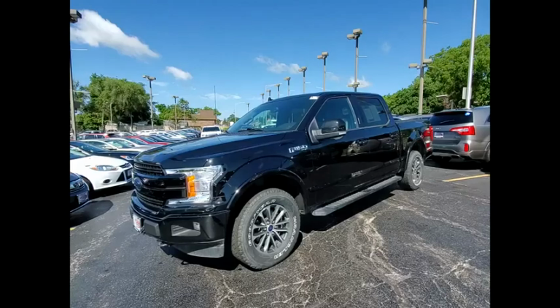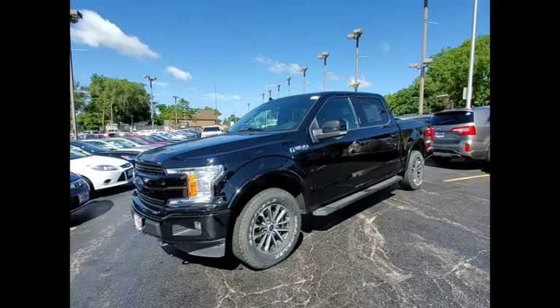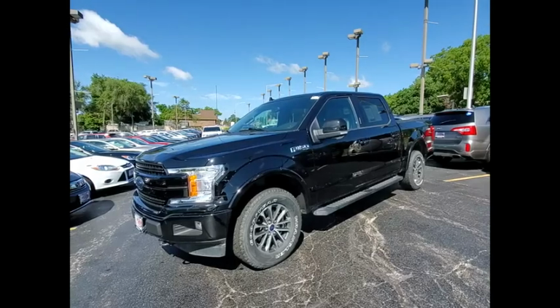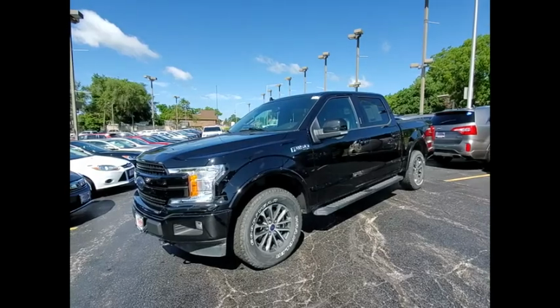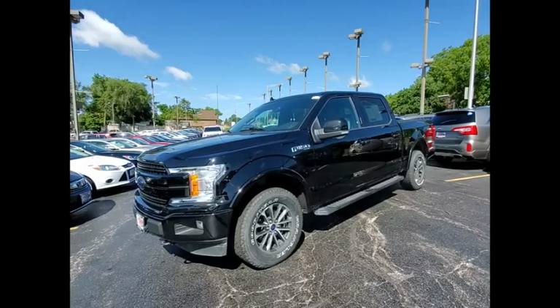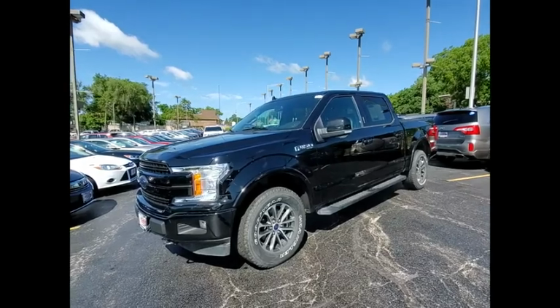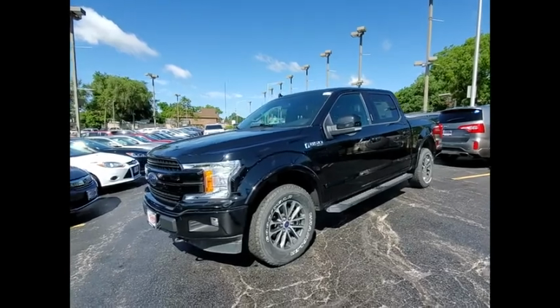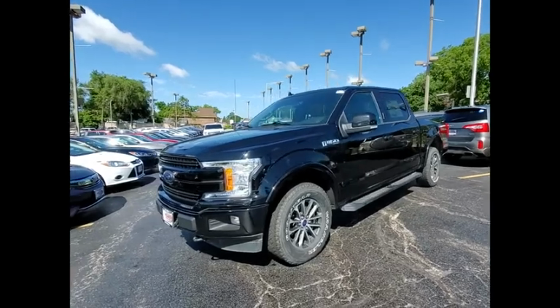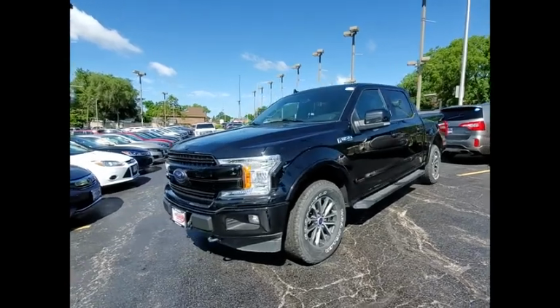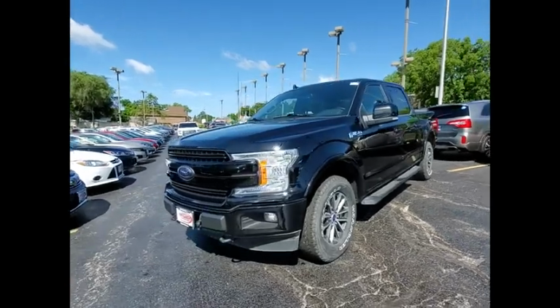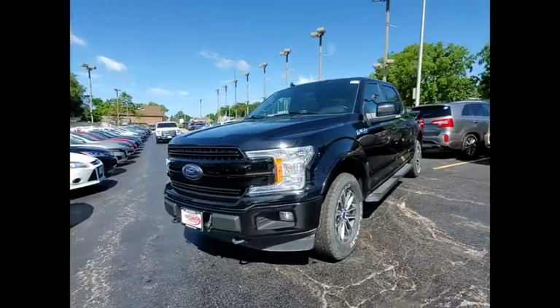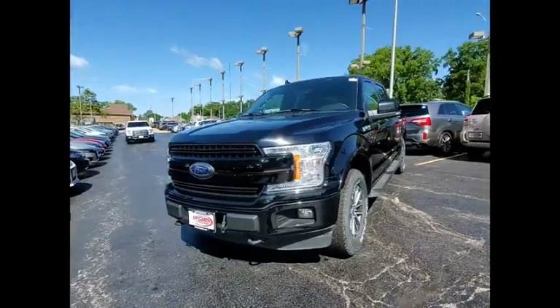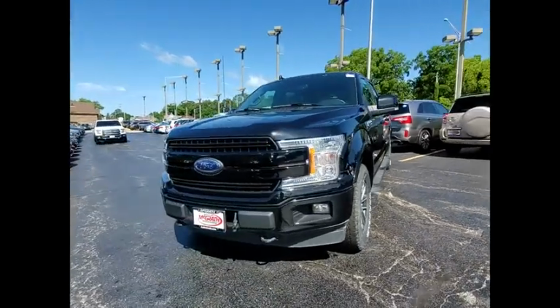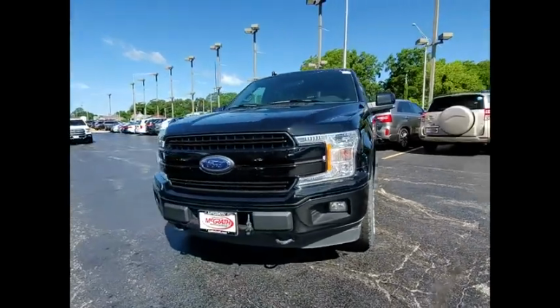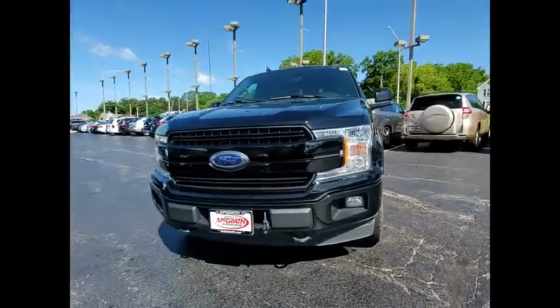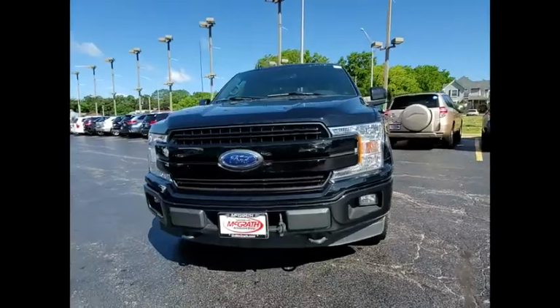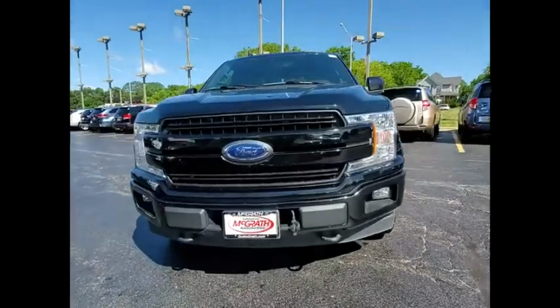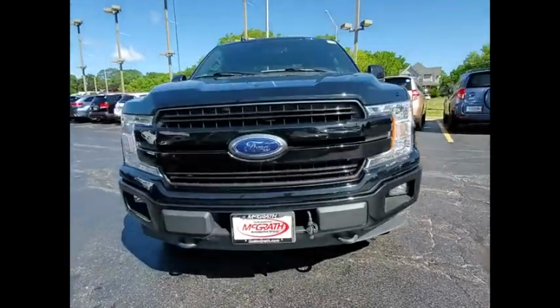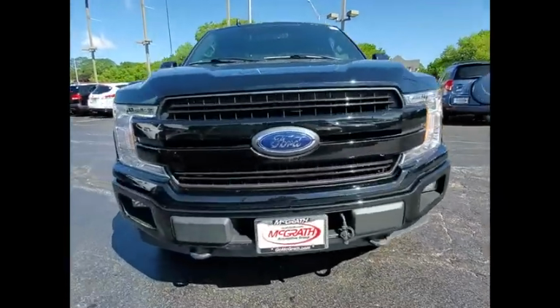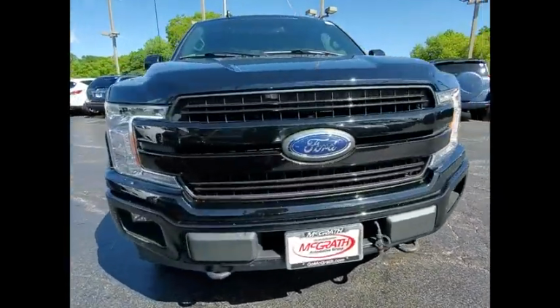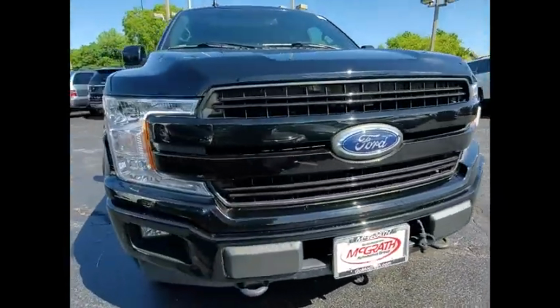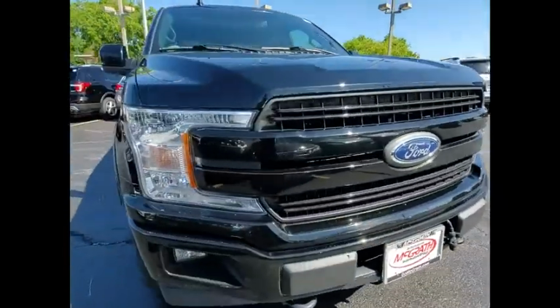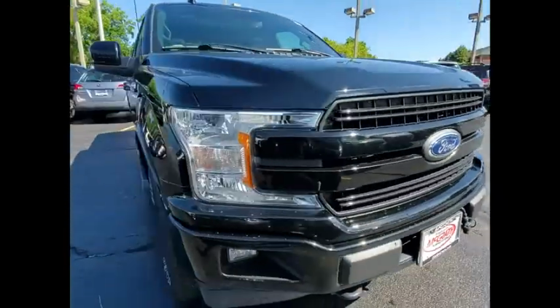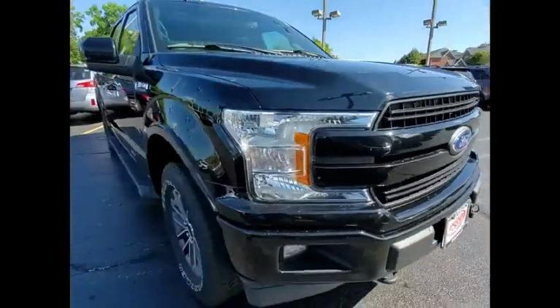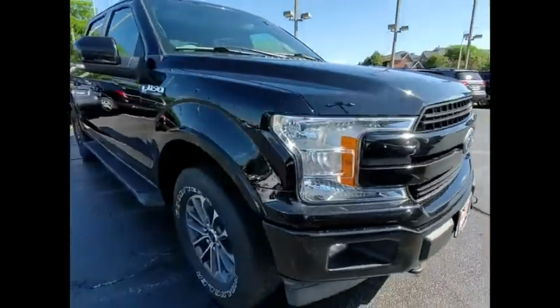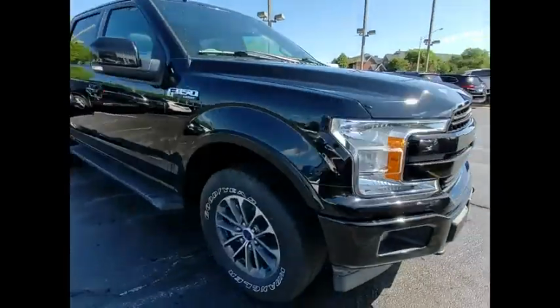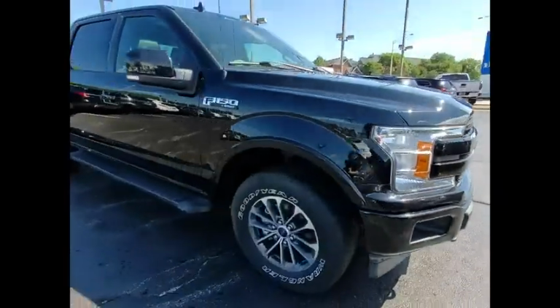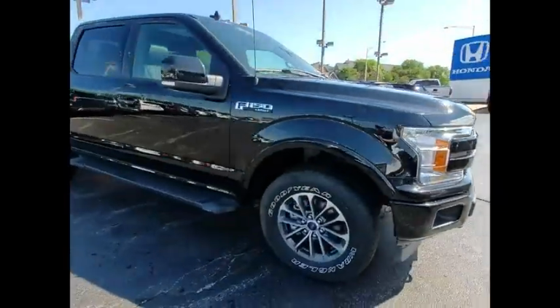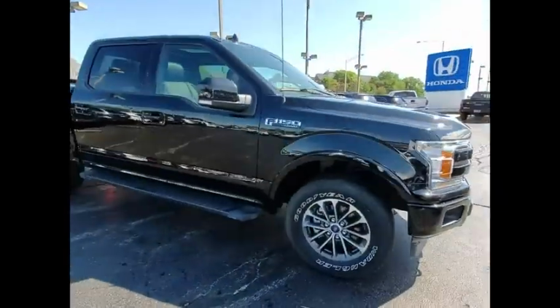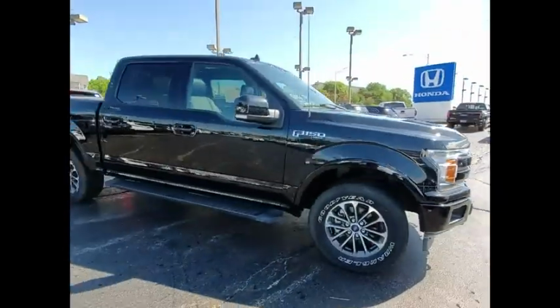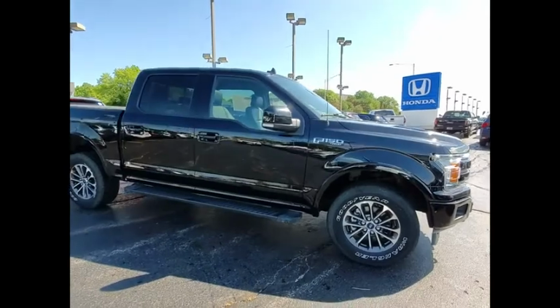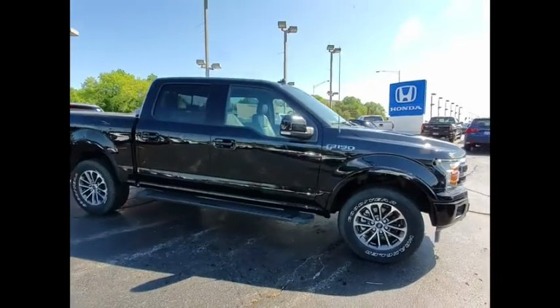We are pleased to show you the 2018 F-150. A Ford F-150 knows how to handle any situation. It's built to follow orders, no whining.